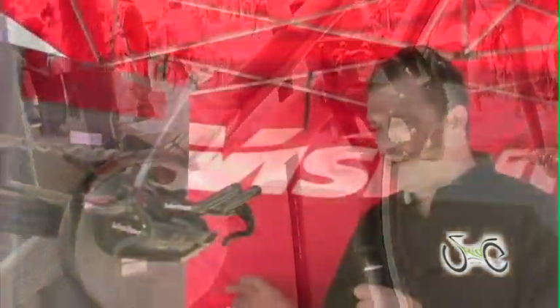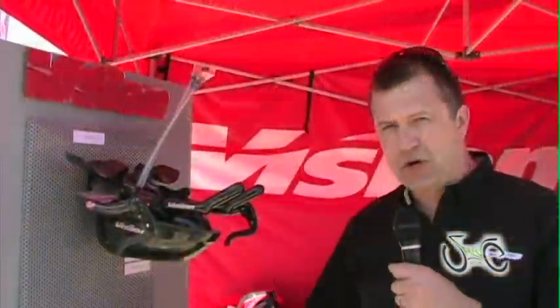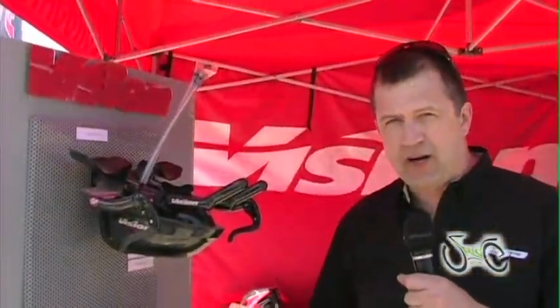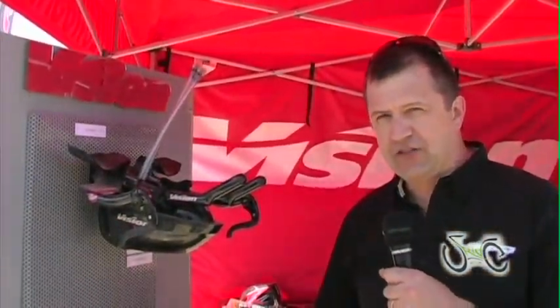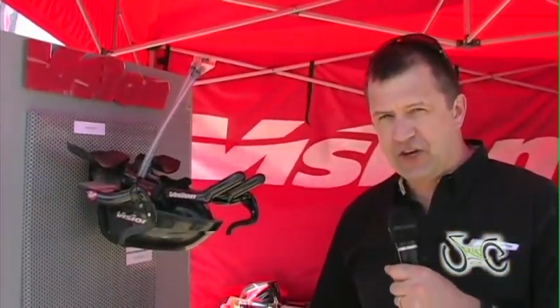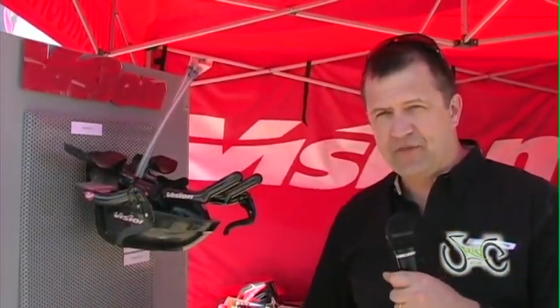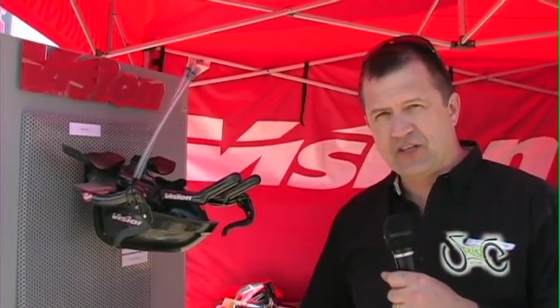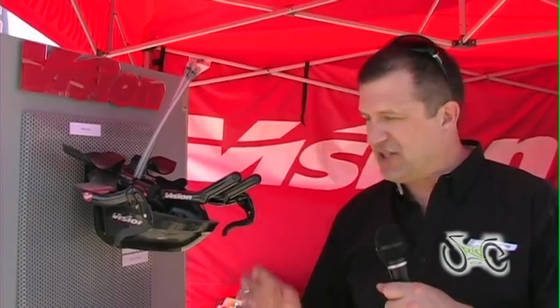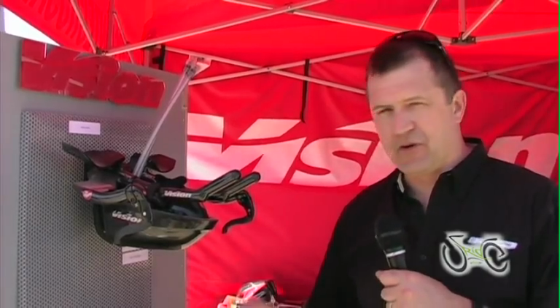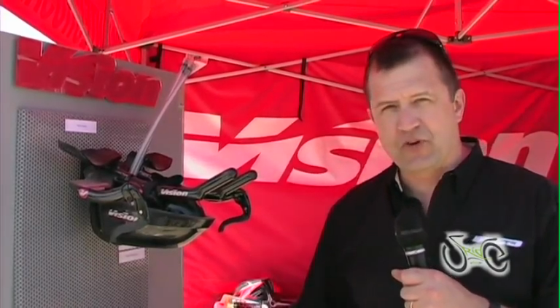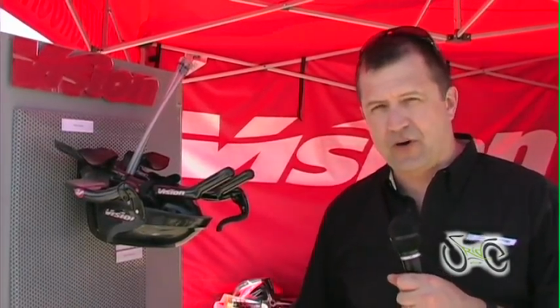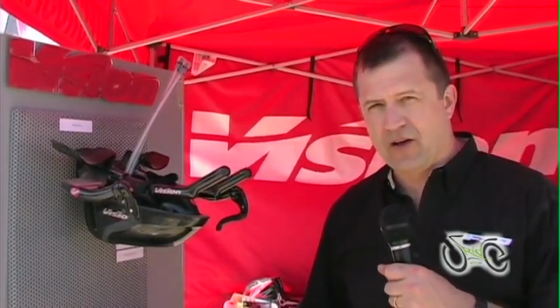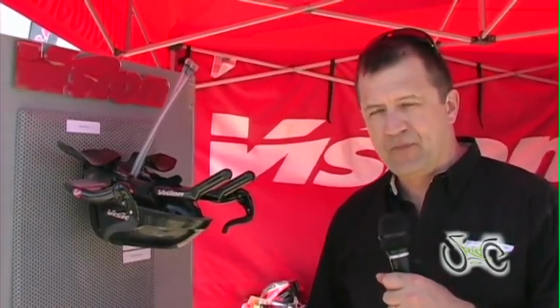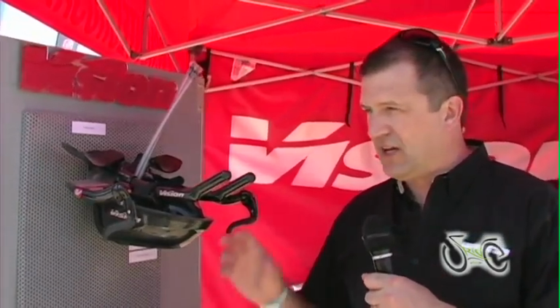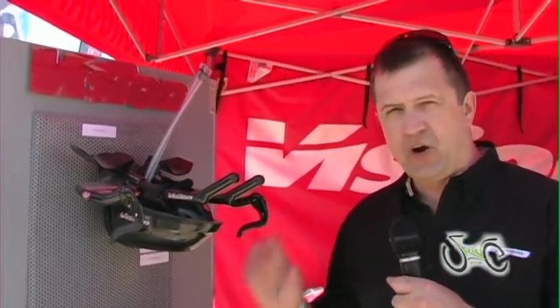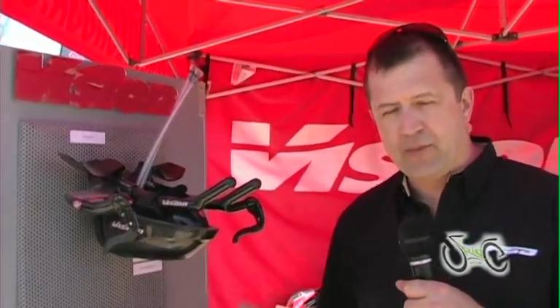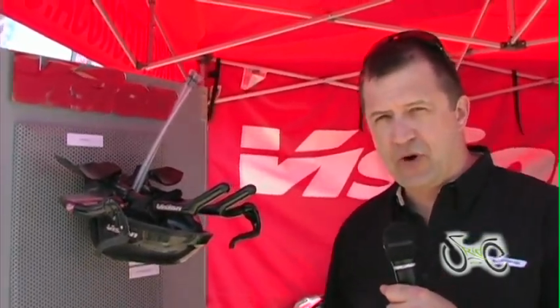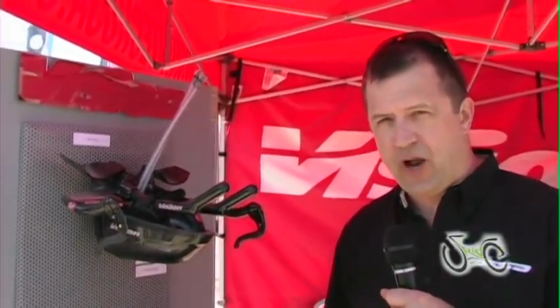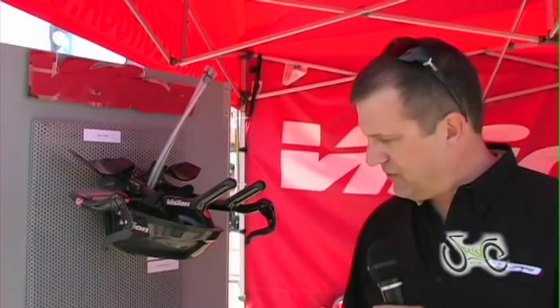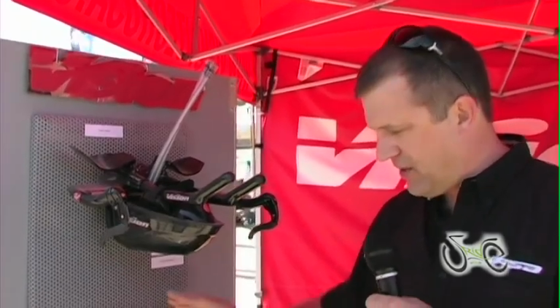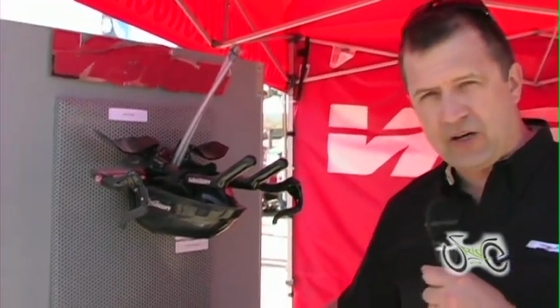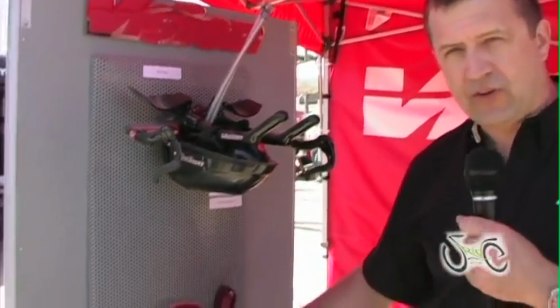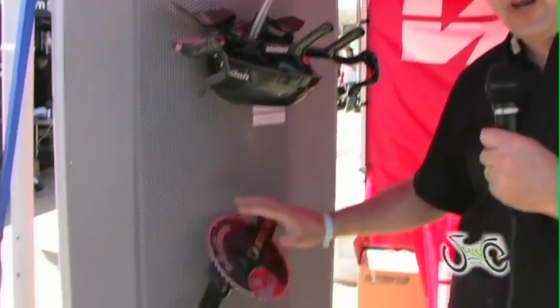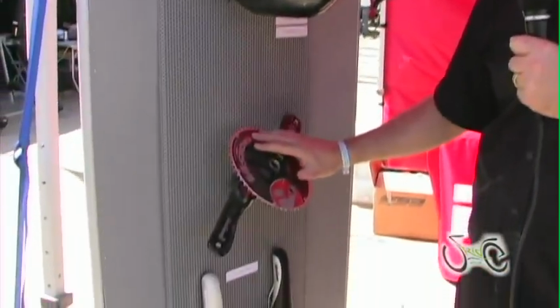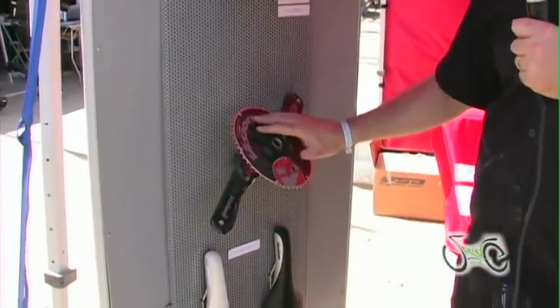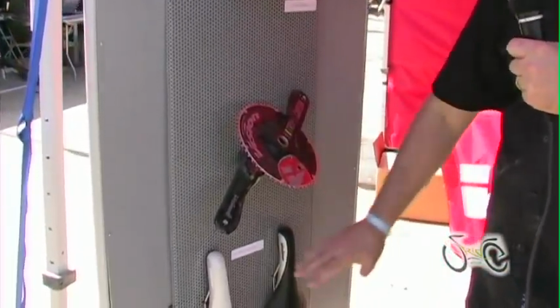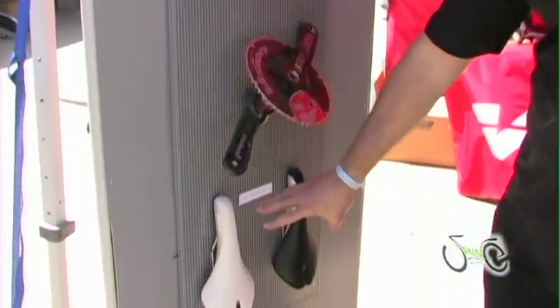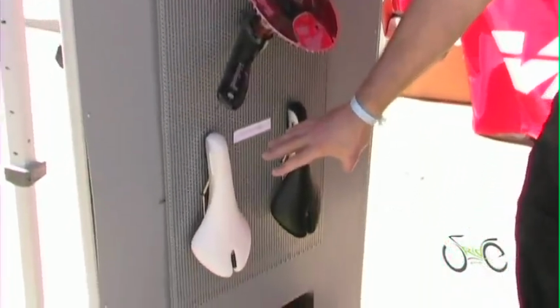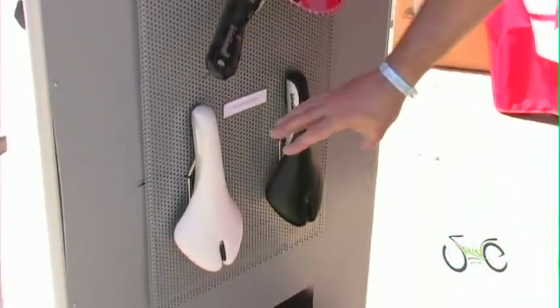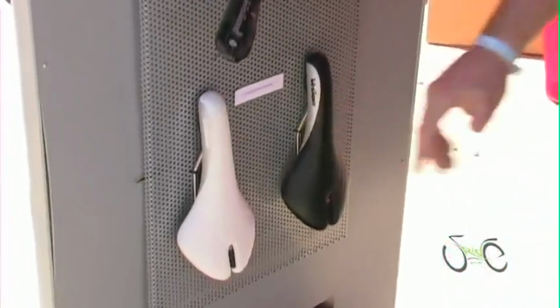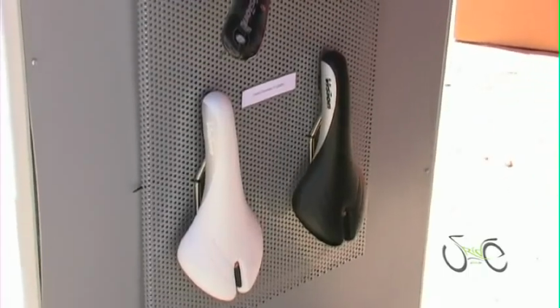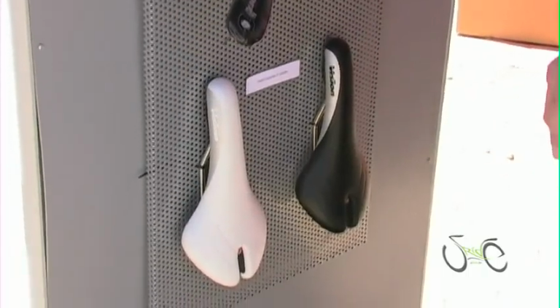One of our product ranges is Vision. Vision is intended for time trial and triathlon. It's aerodynamically driven products — things like cranksets, aero bars, and TT and triathlon specific saddles.